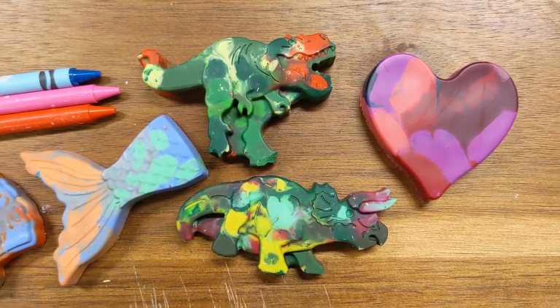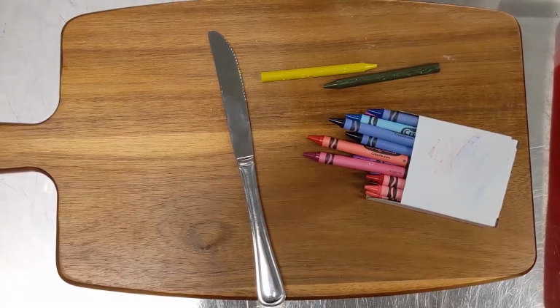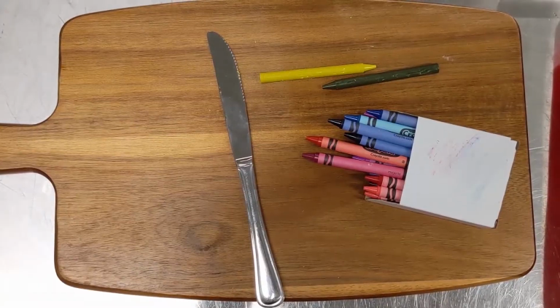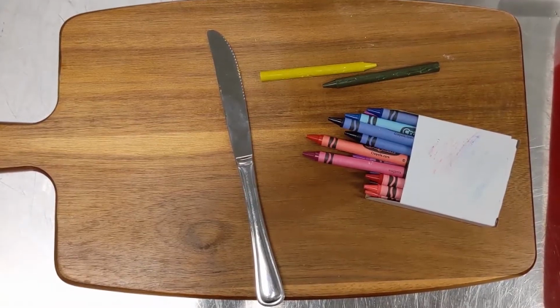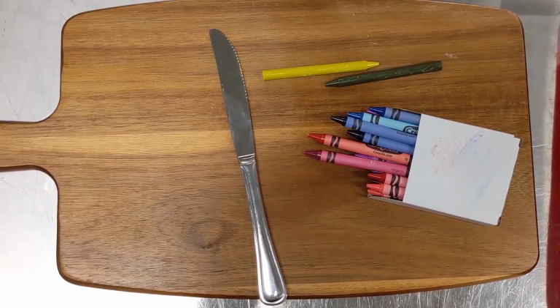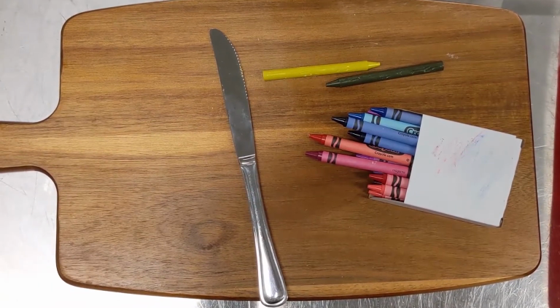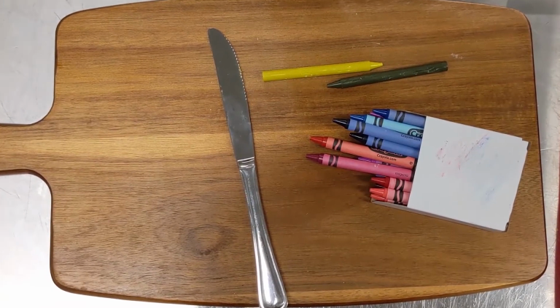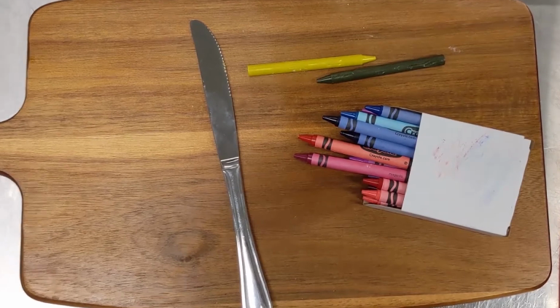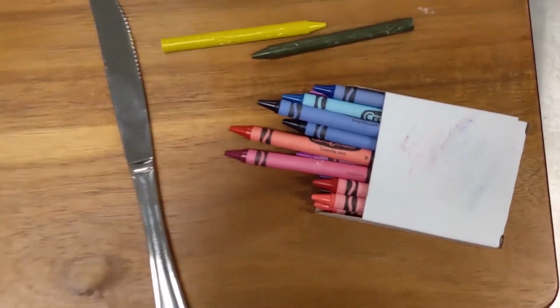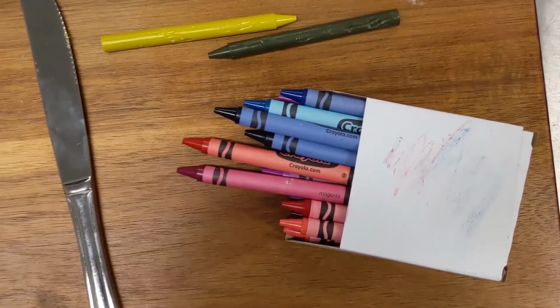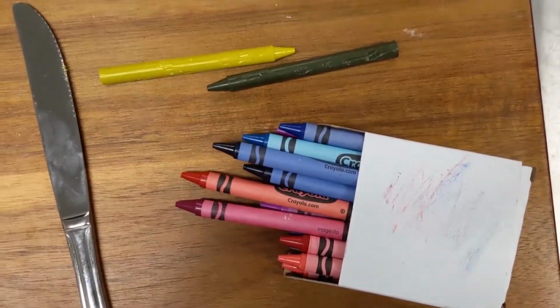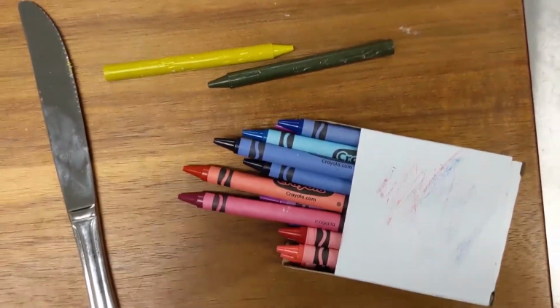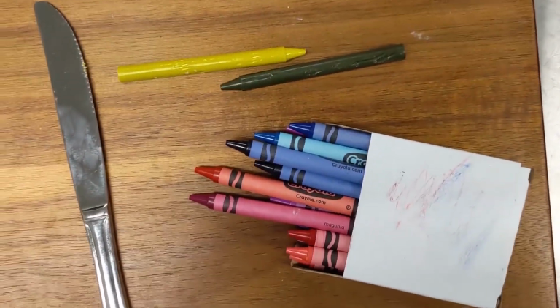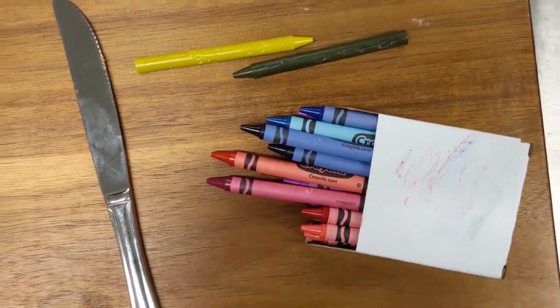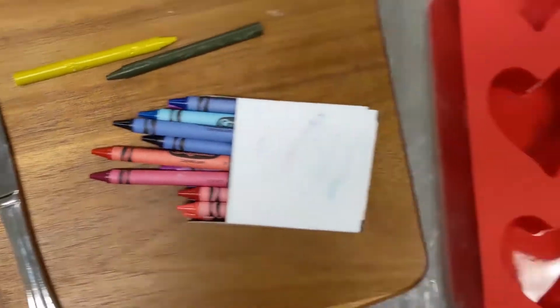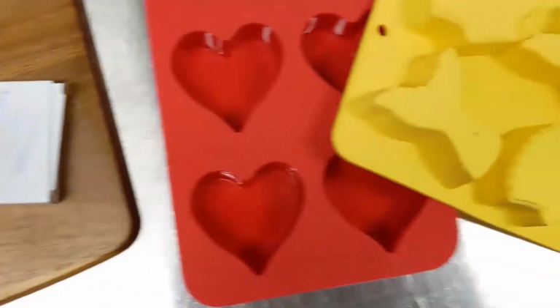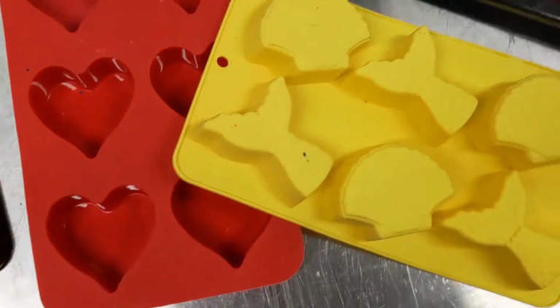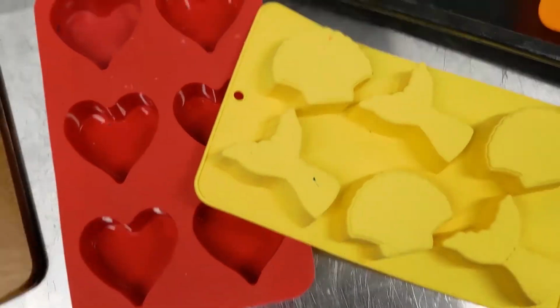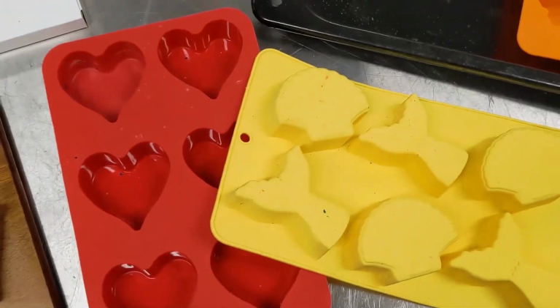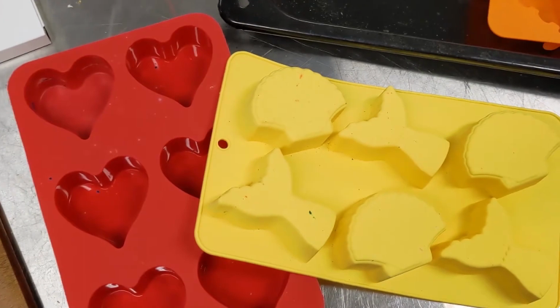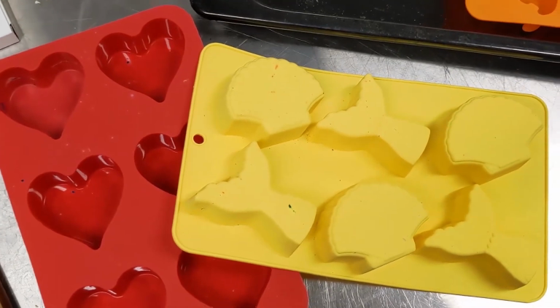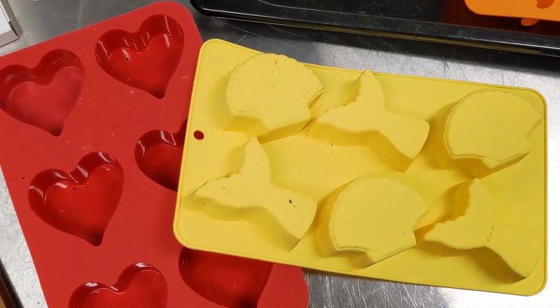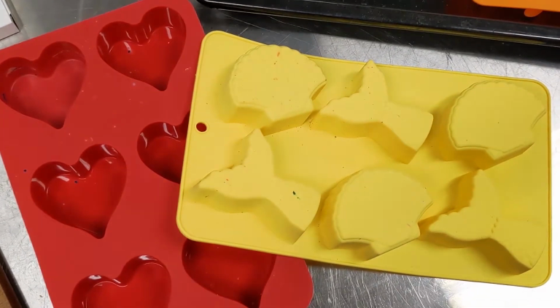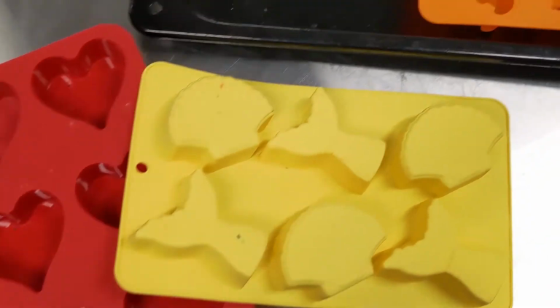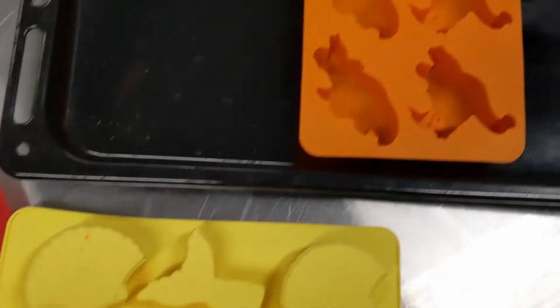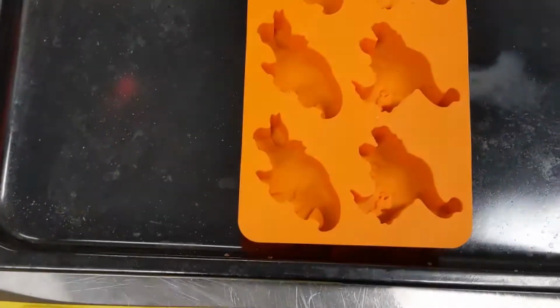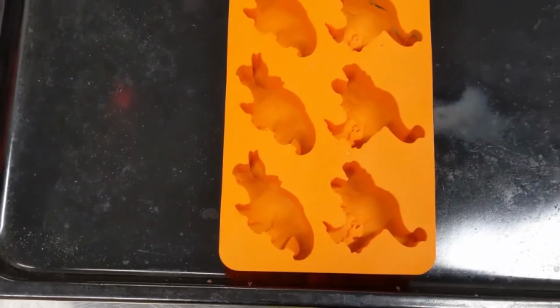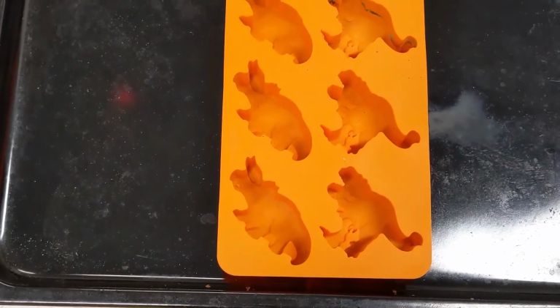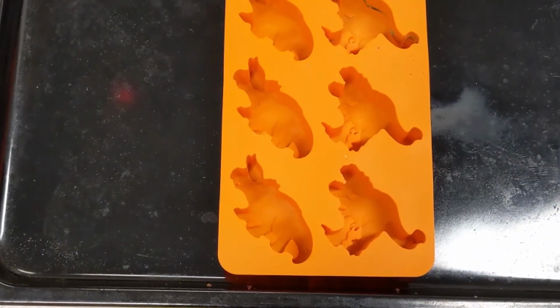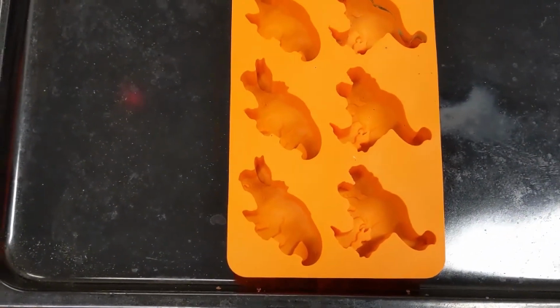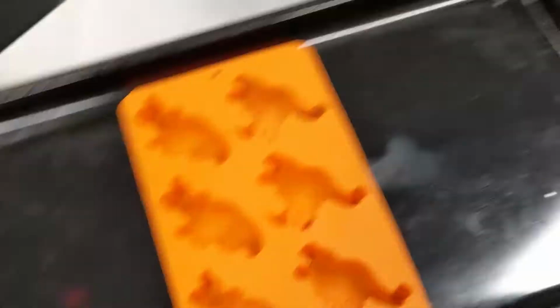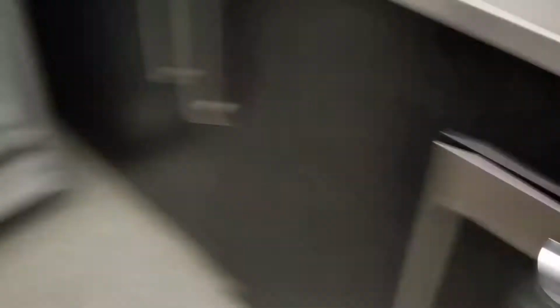For this workshop you will need a knife, a chopping board, and some crayons — they can be new crayons, old crayons, or broken crayons. You'll need some silicone cupcake or ice cube molds, a baking tray to put them on, and of course you're also going to need an oven.